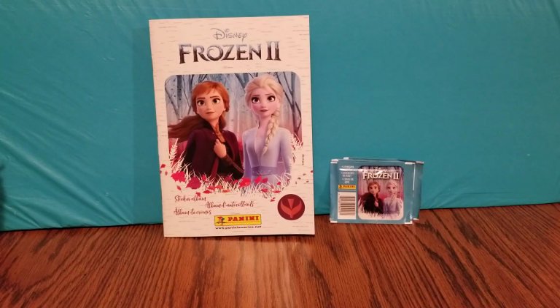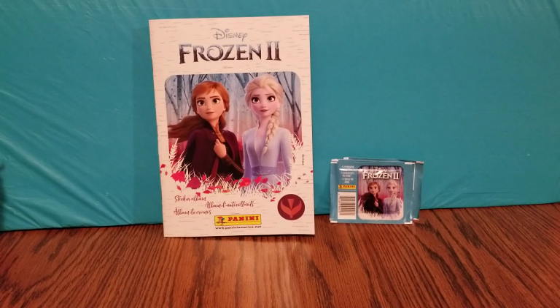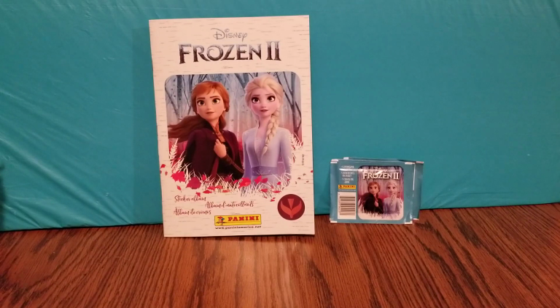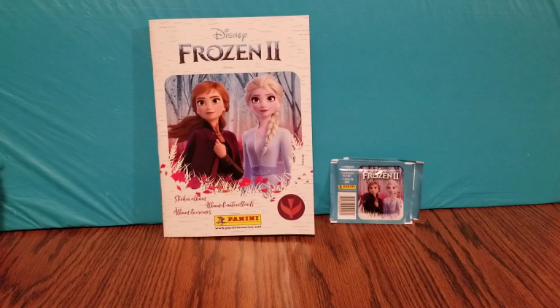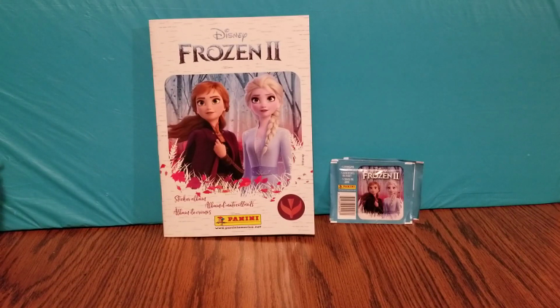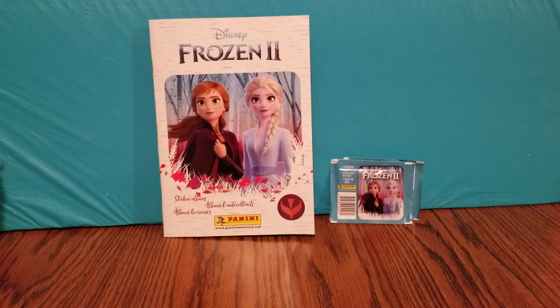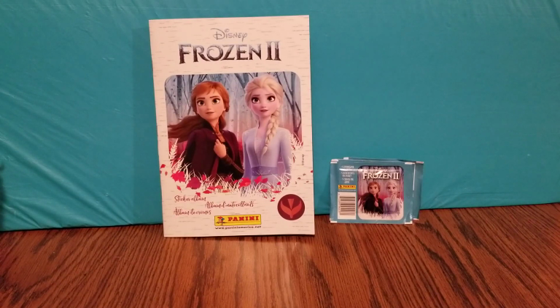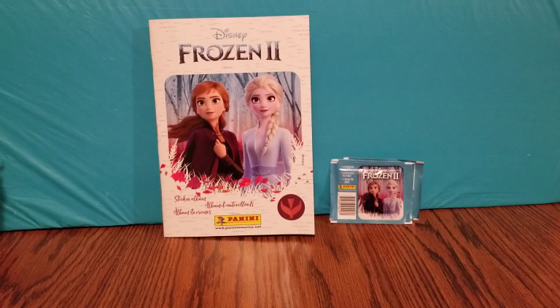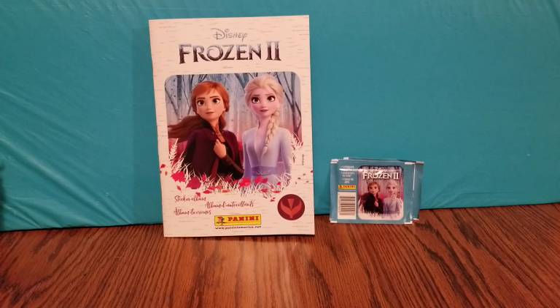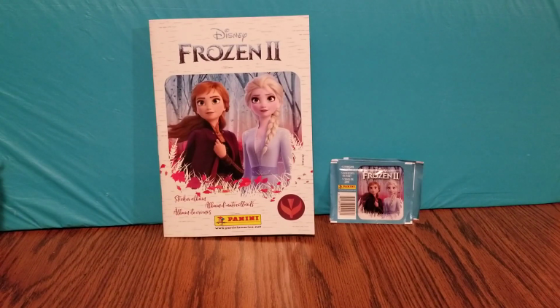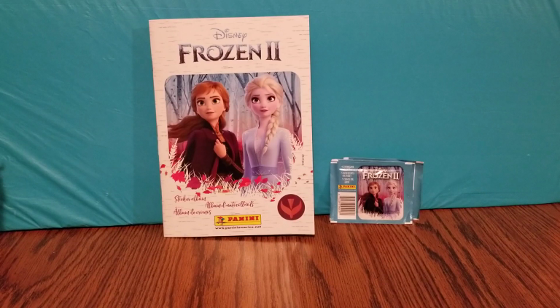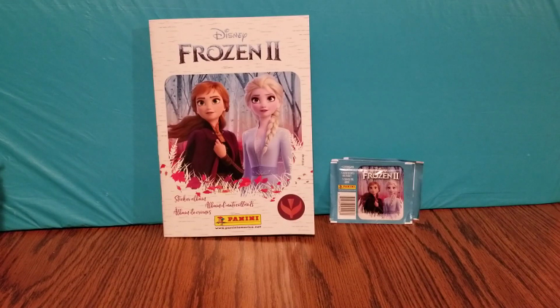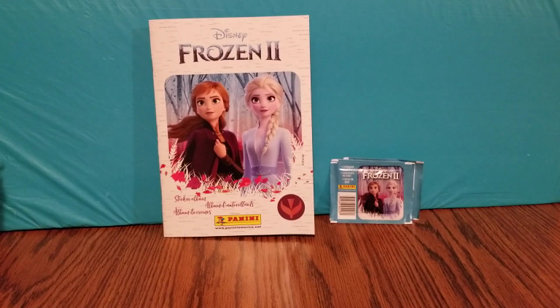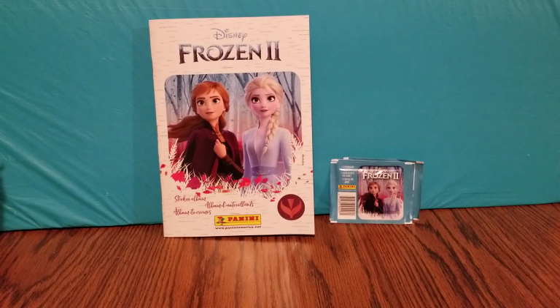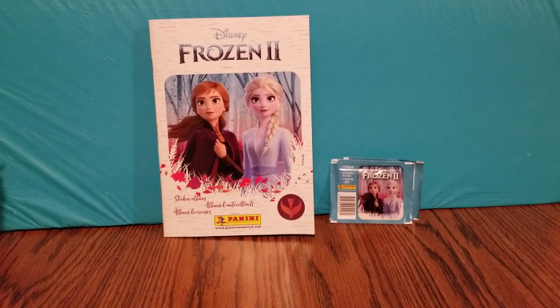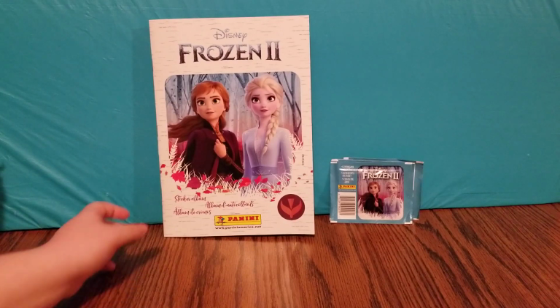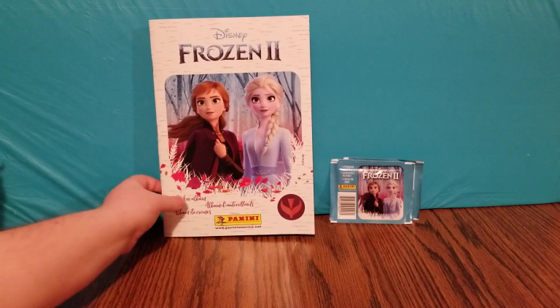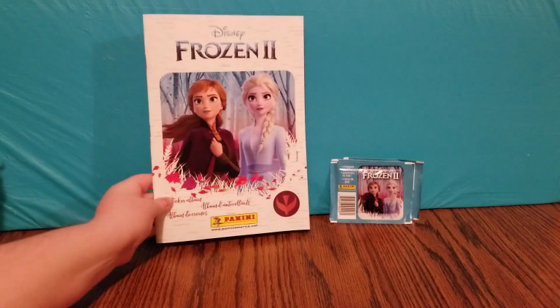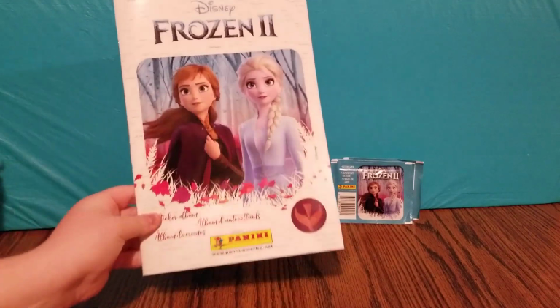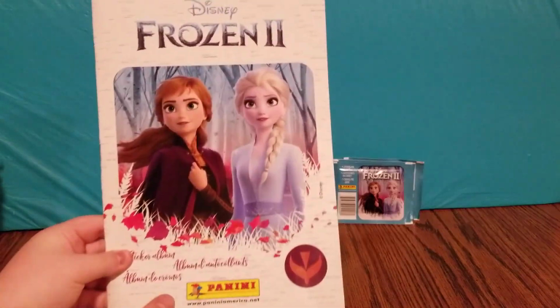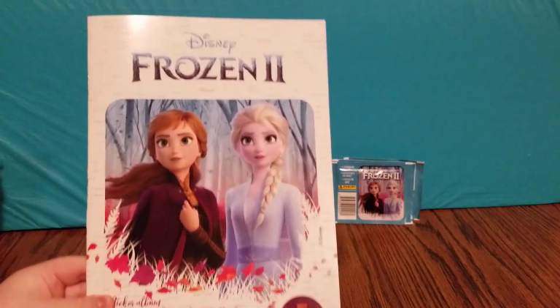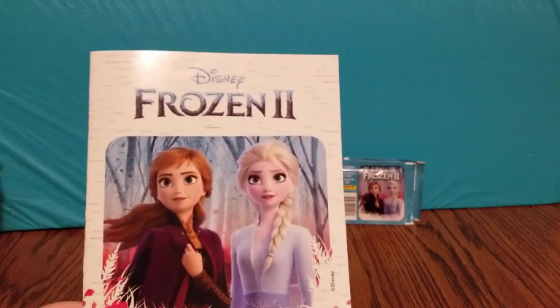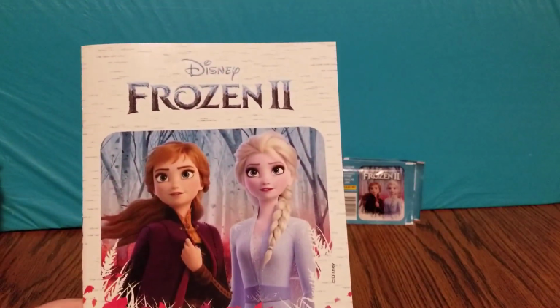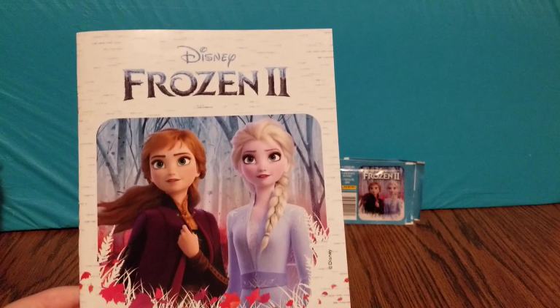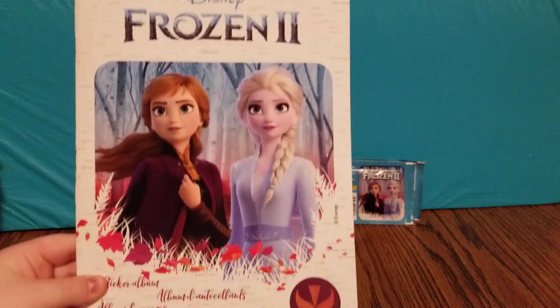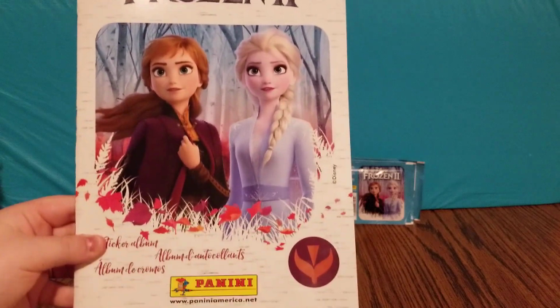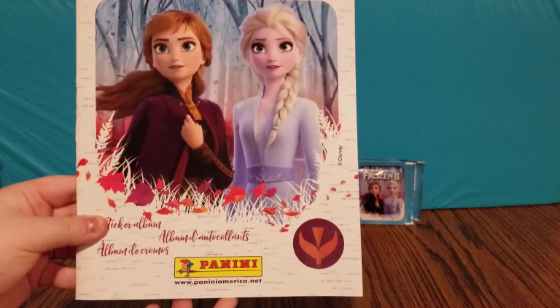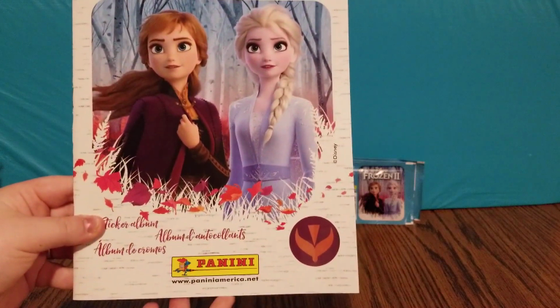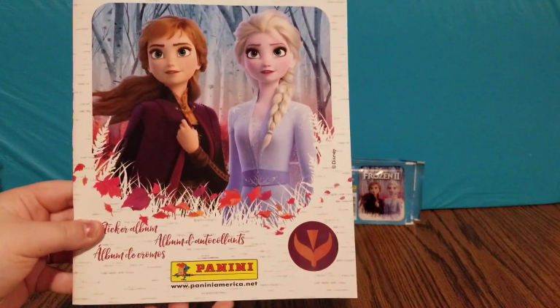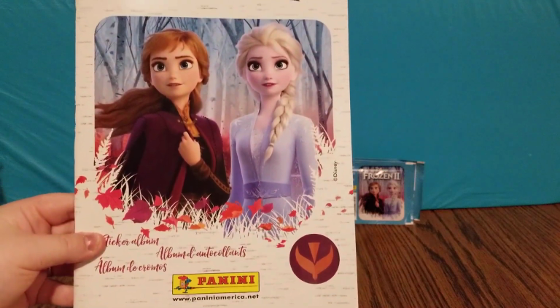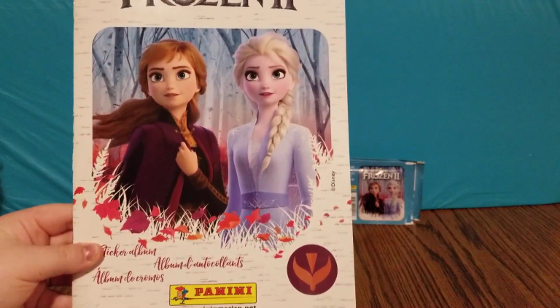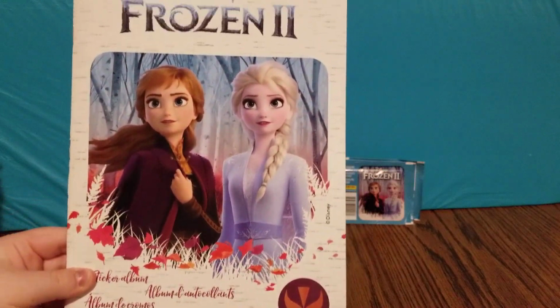Hey guys, welcome back to Toys, Reading, and More. I have my daddy with me today. How y'all doing? And today we're going to be taking a look at this Disney Frozen 2 sticker album that's made by Panini.